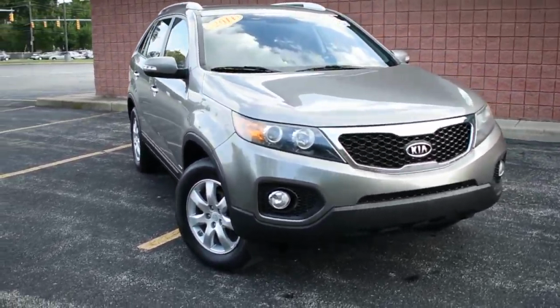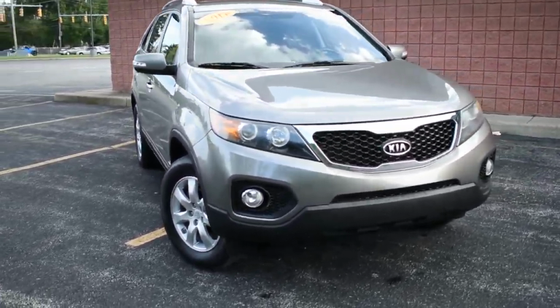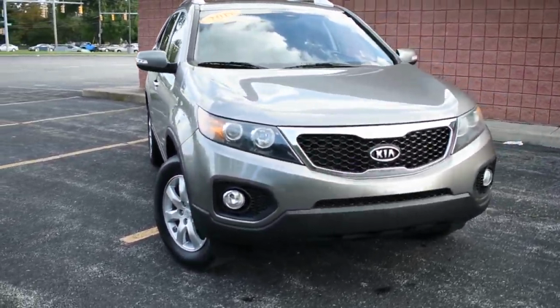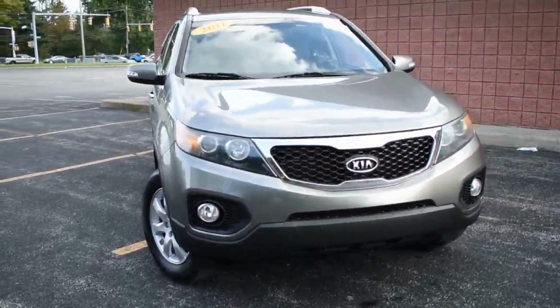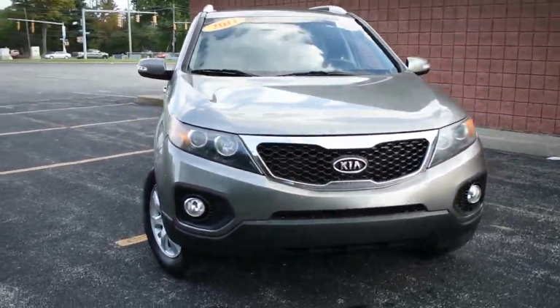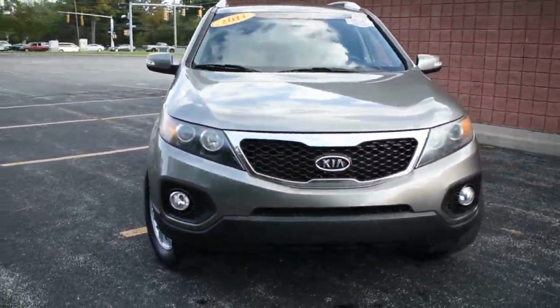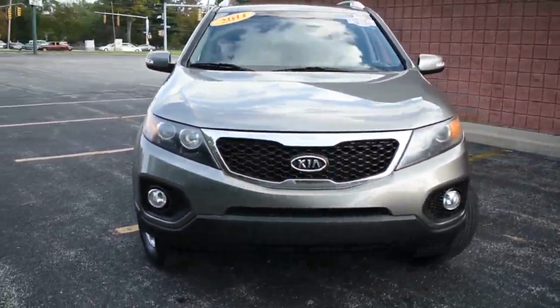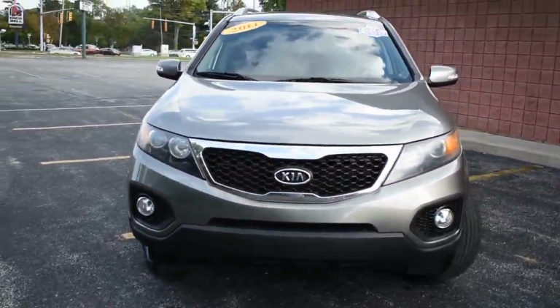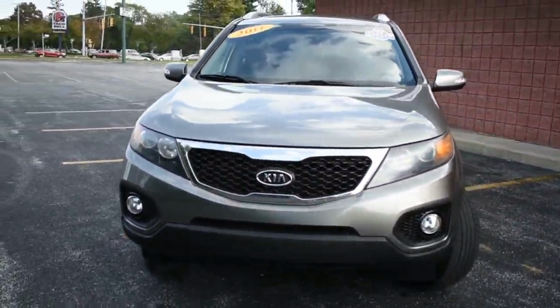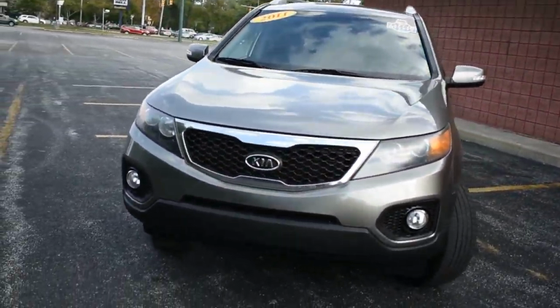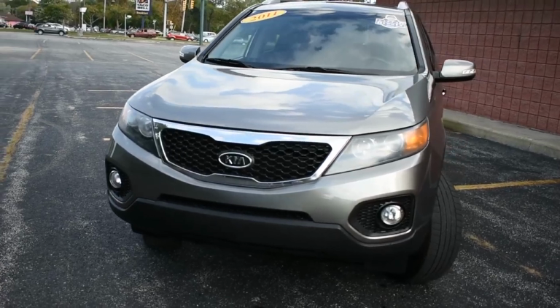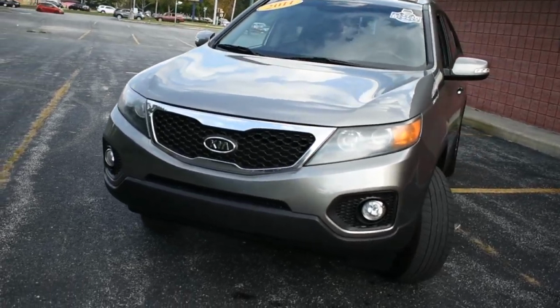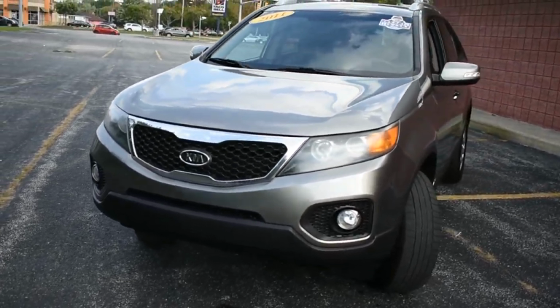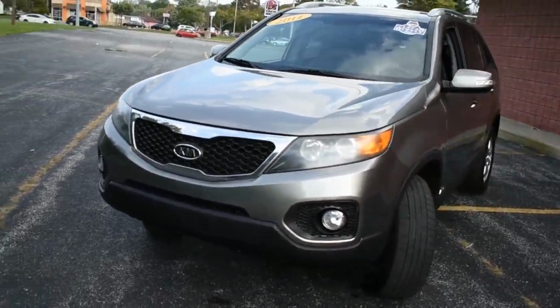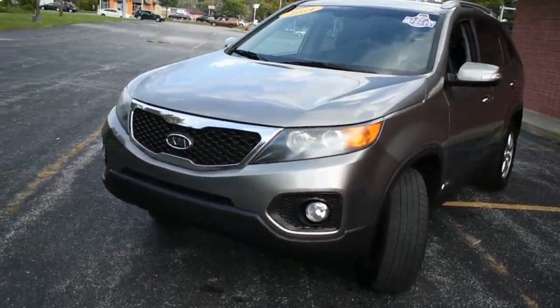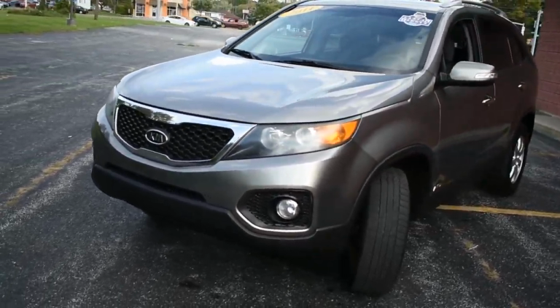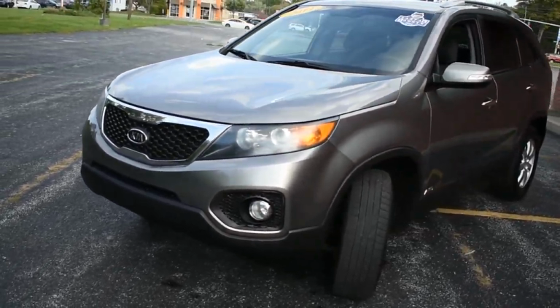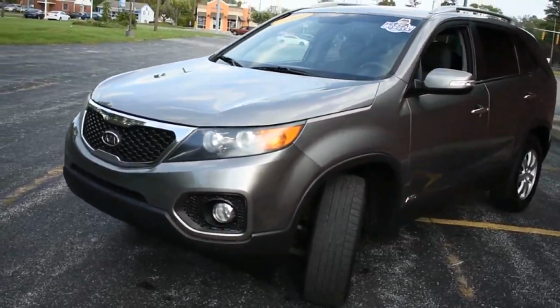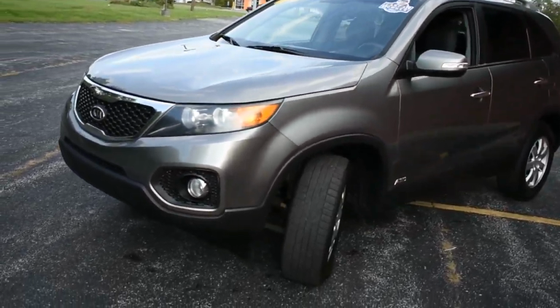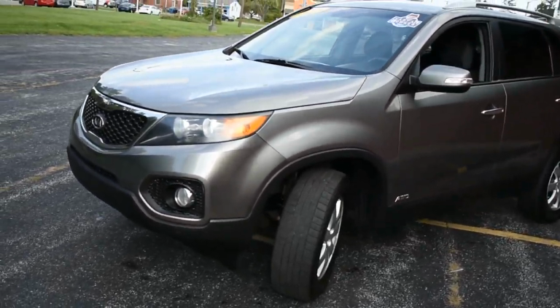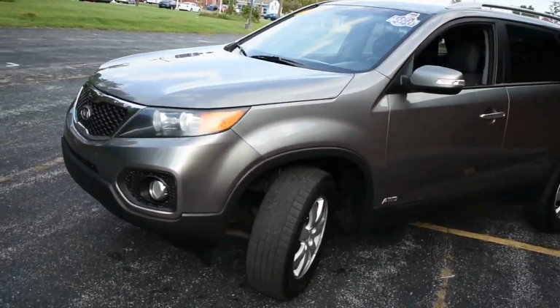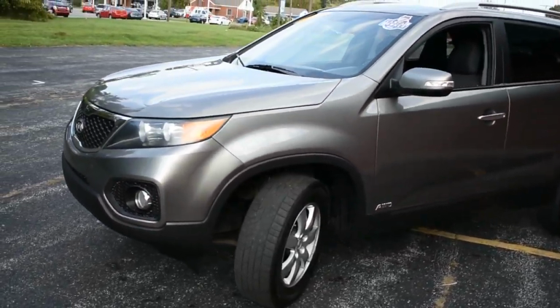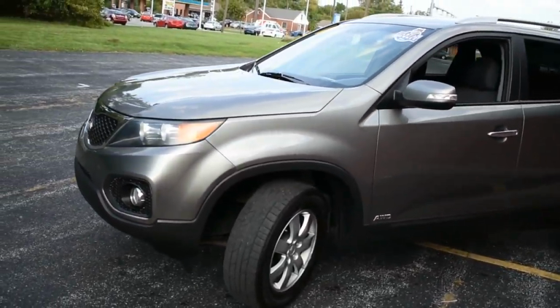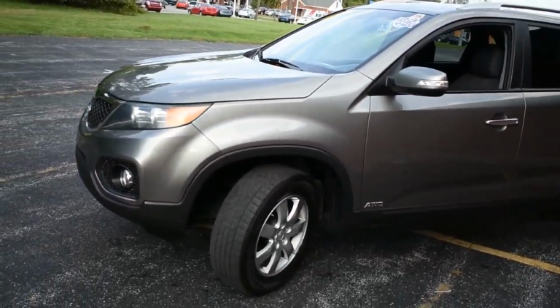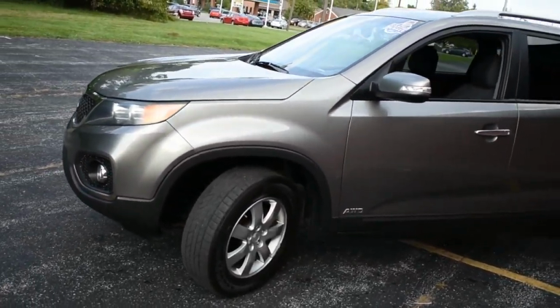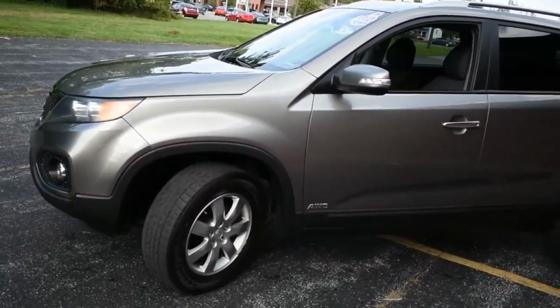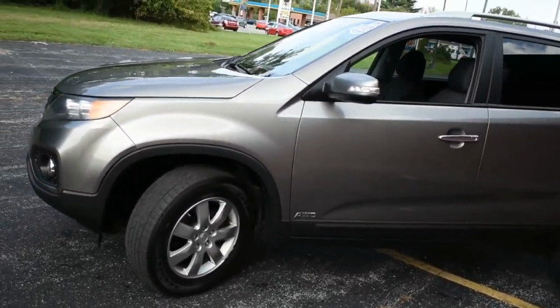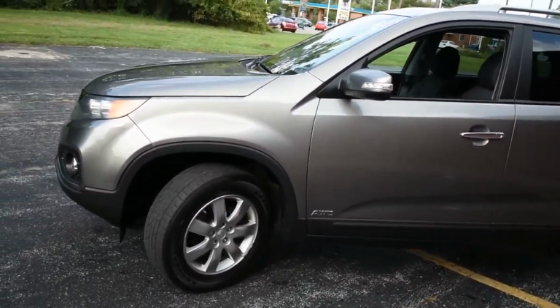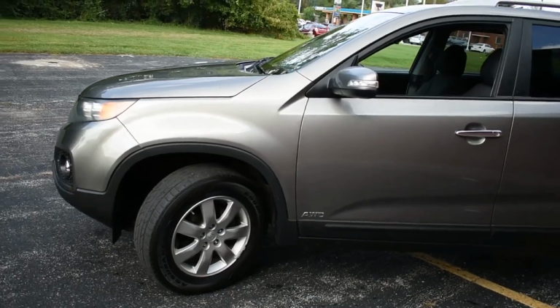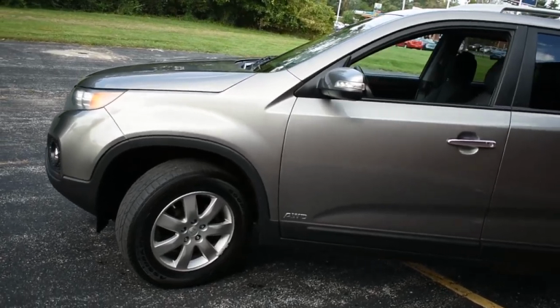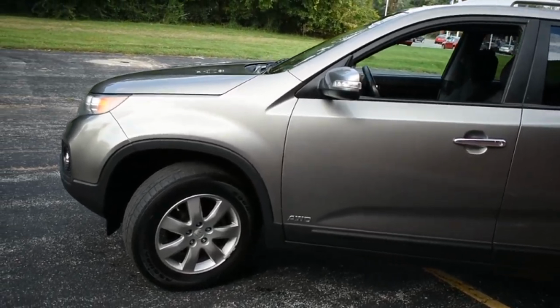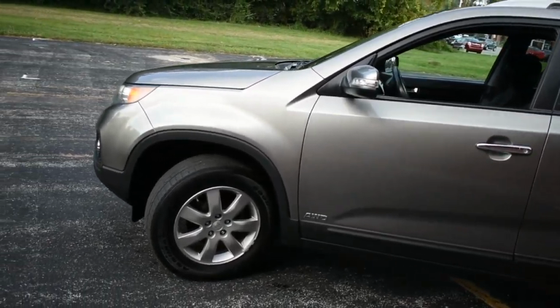All right, here we're taking a look at our 2011 Kia Sorento. It does have a clean Carfax. Only one owner.